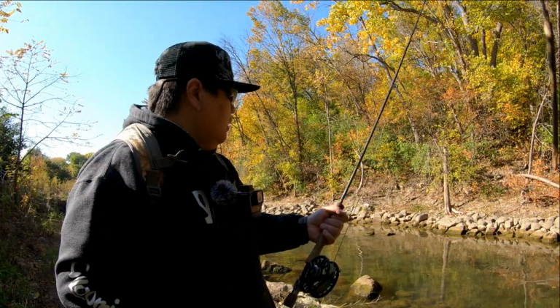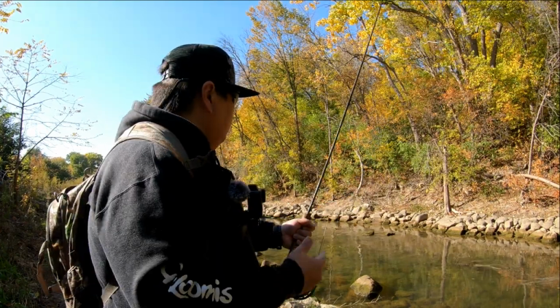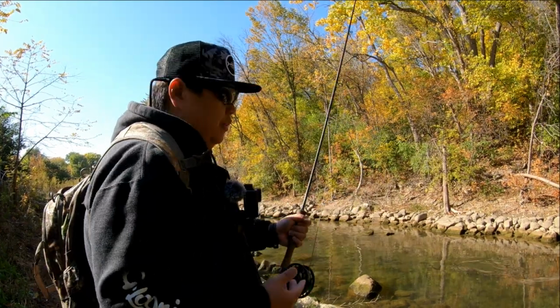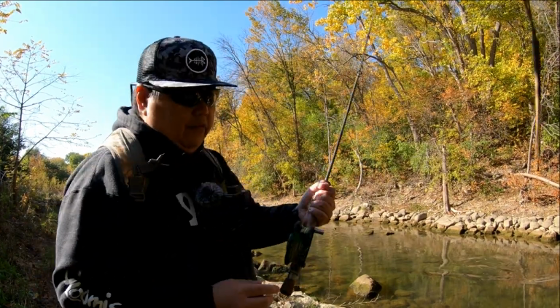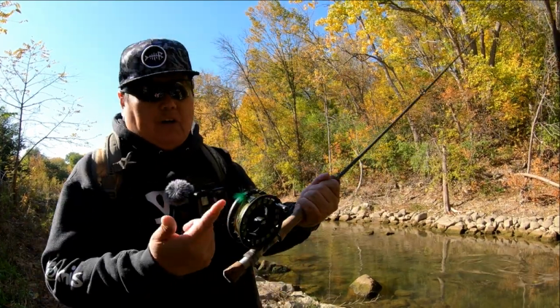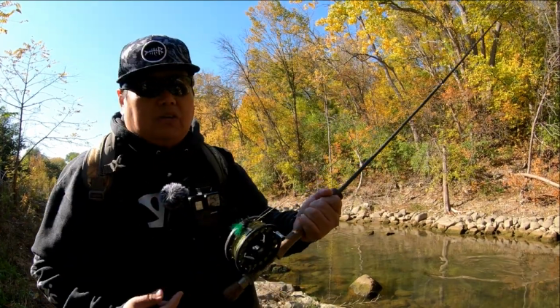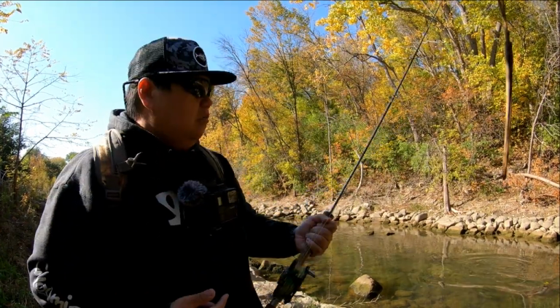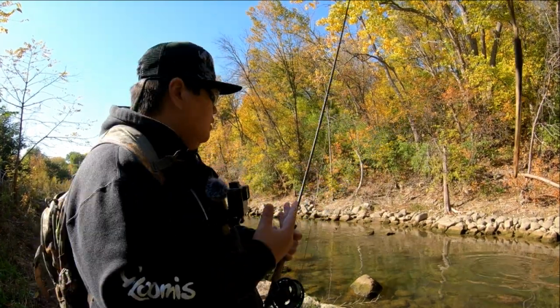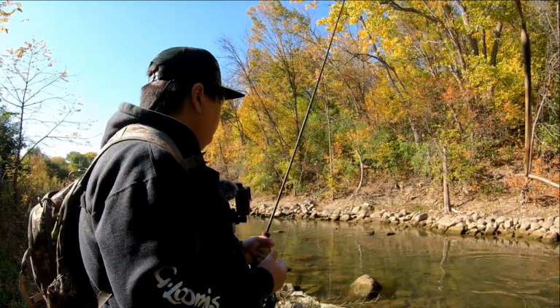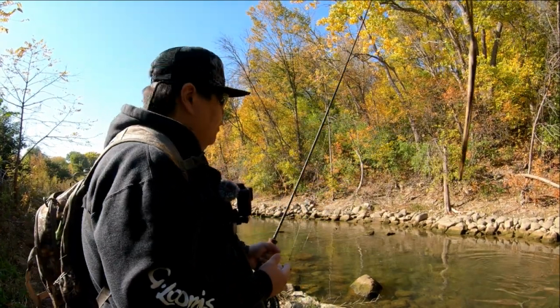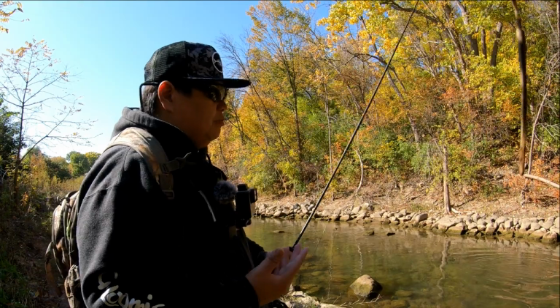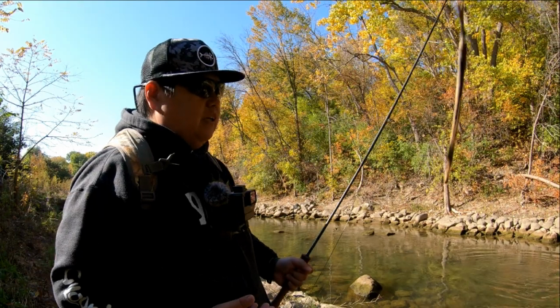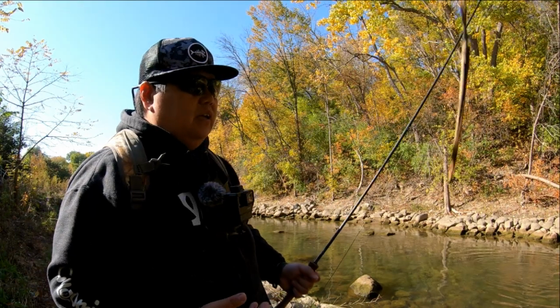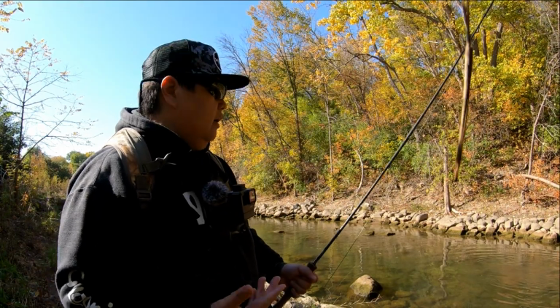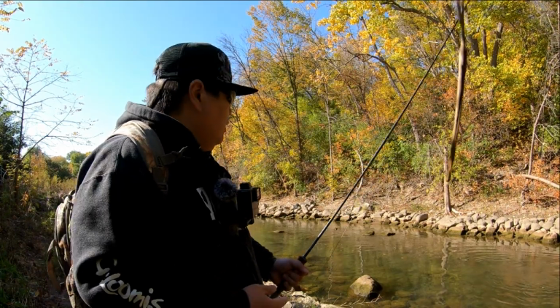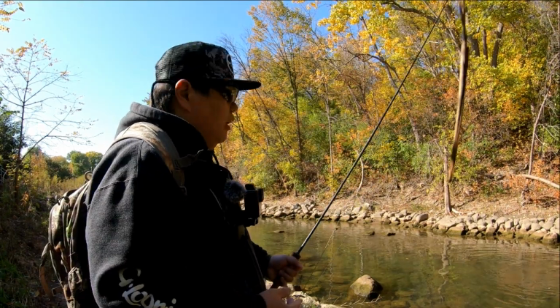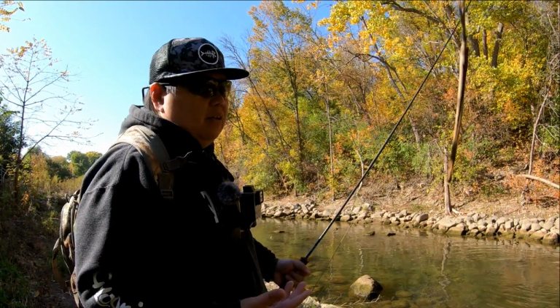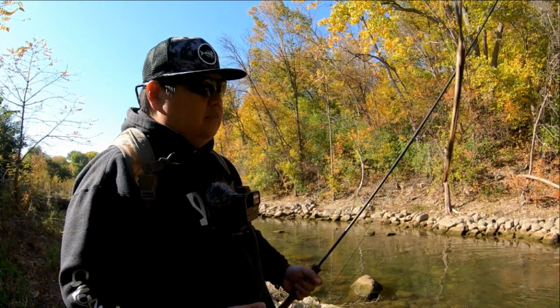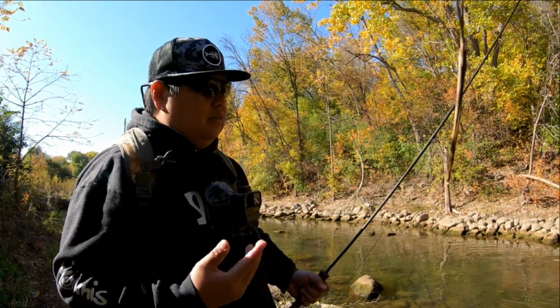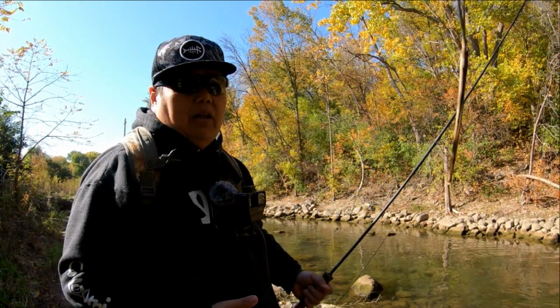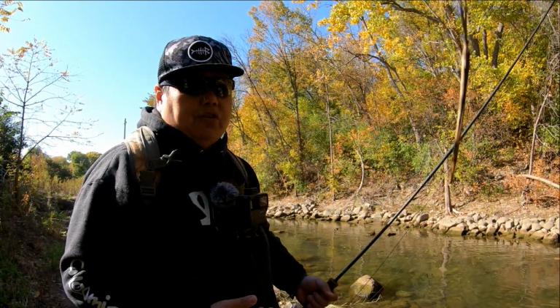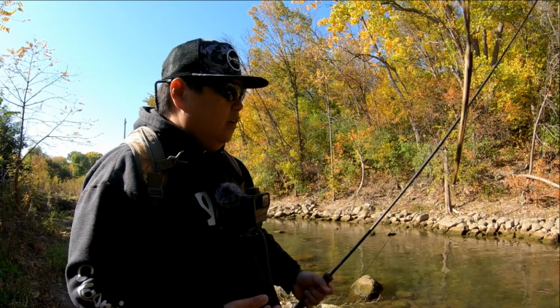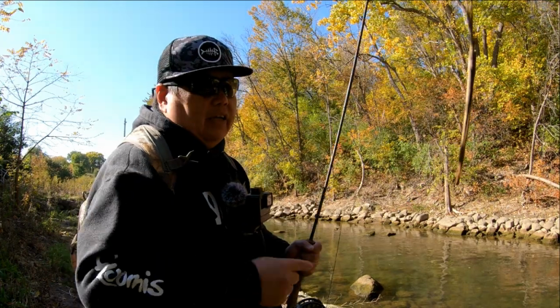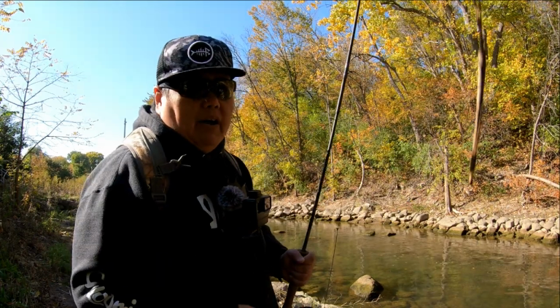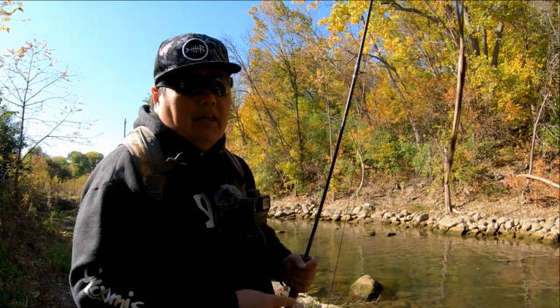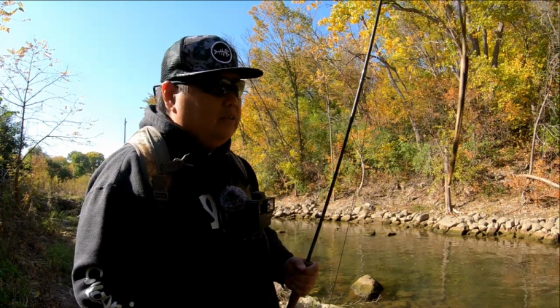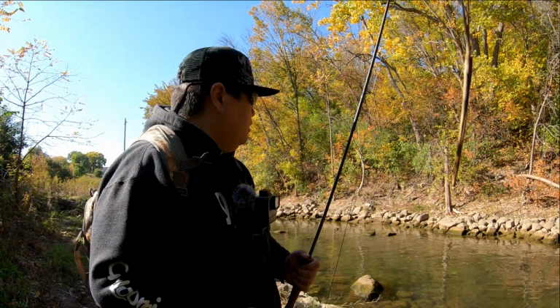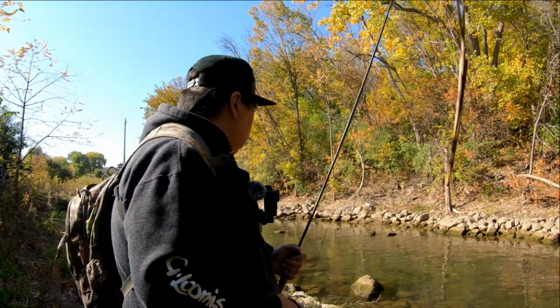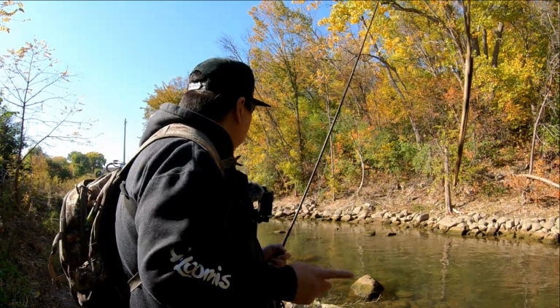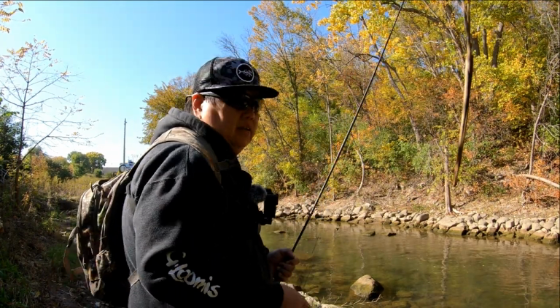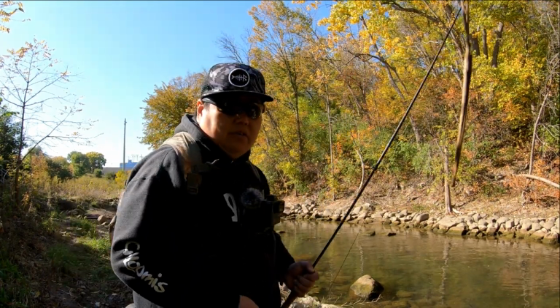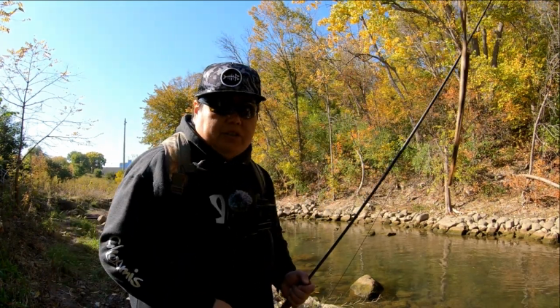I'm also going to be using various different colors. But we're going to start off first with some spawn sacks and see if we can land one on a spawn sack. I've been doing a lot of fly fishing here, so let's try to get one on this lightning rod. Follow along, let's go do some fishing.